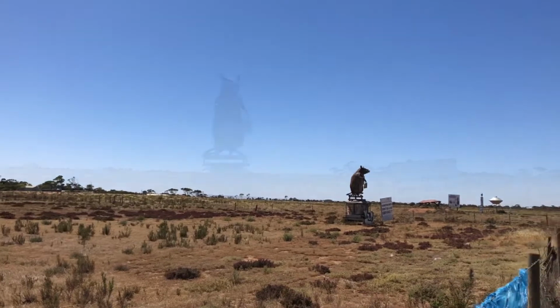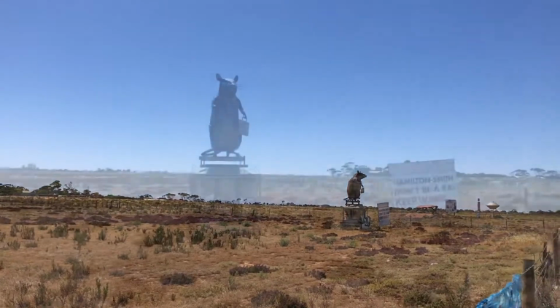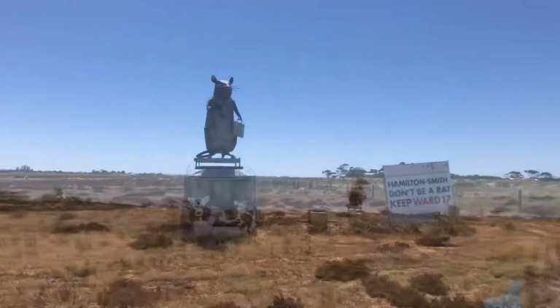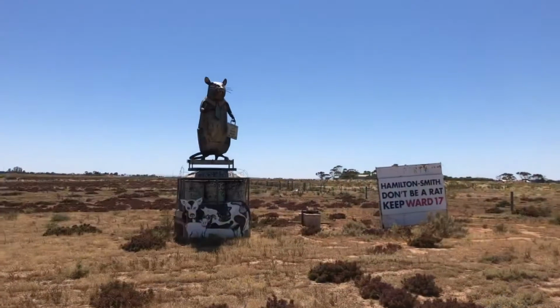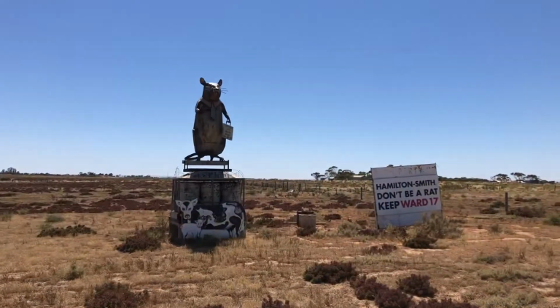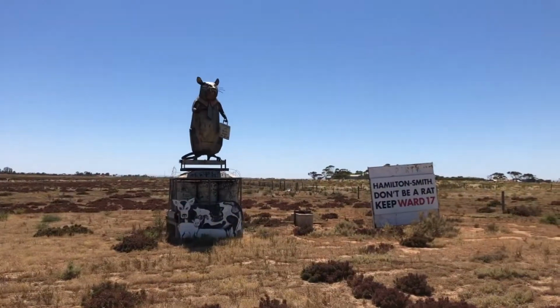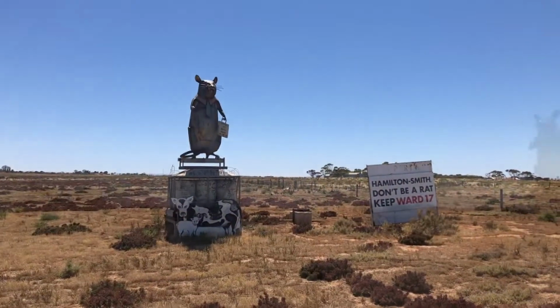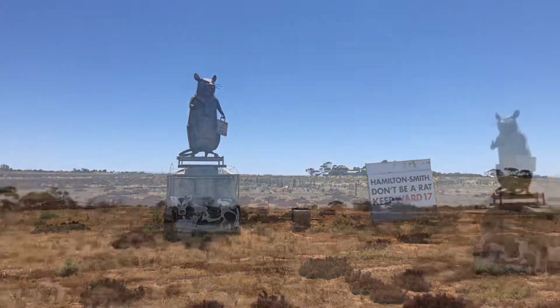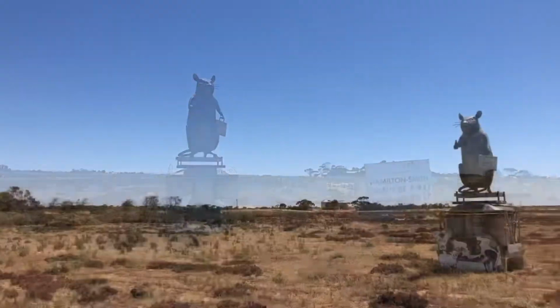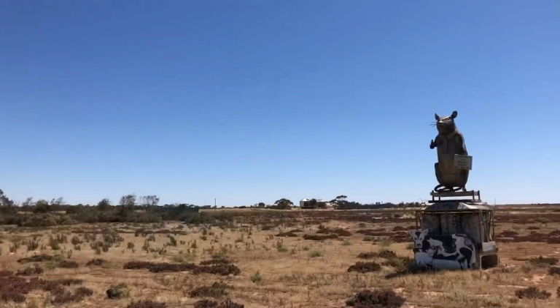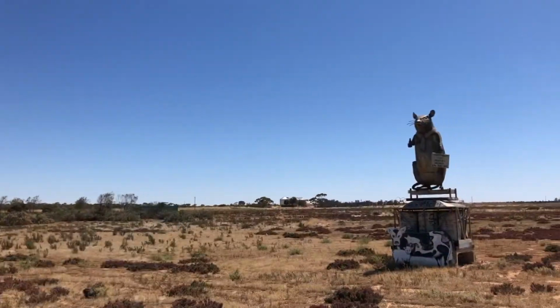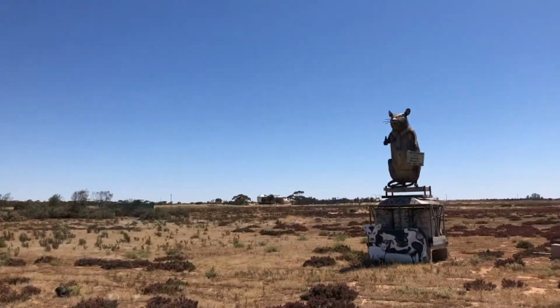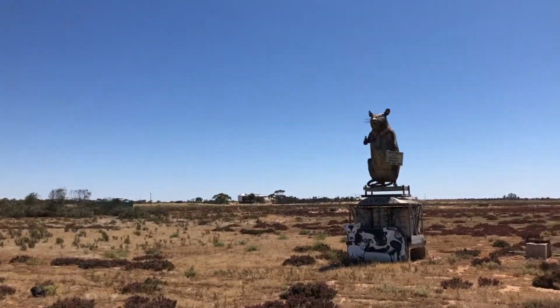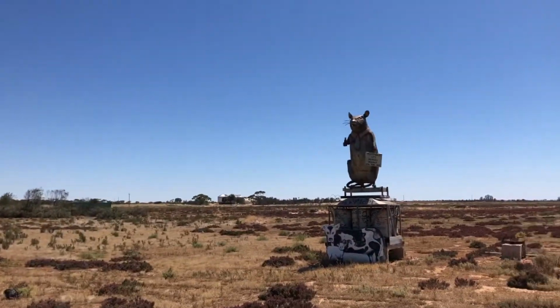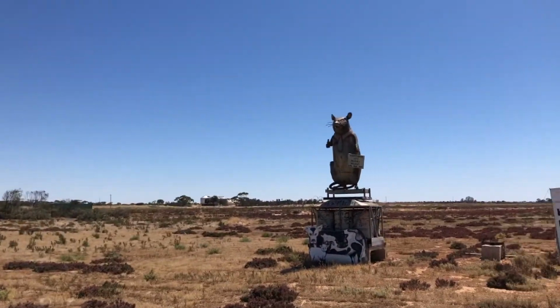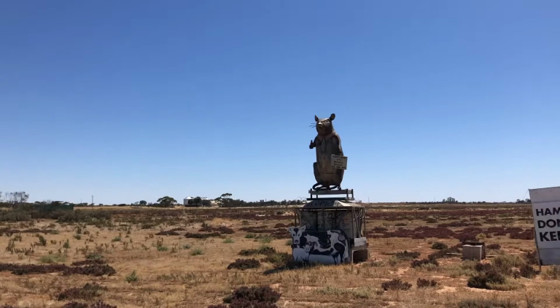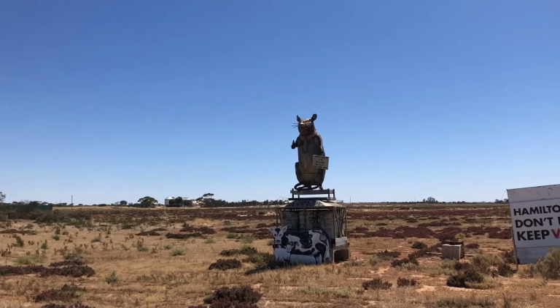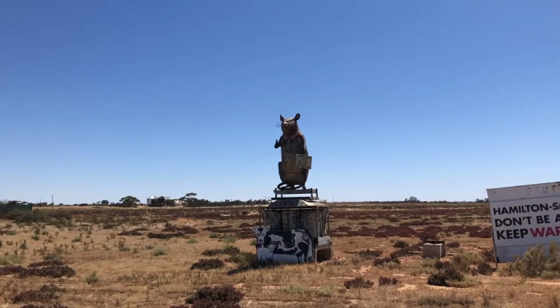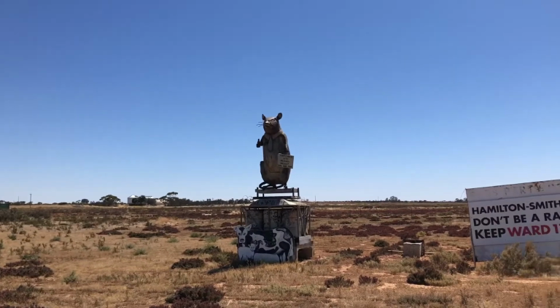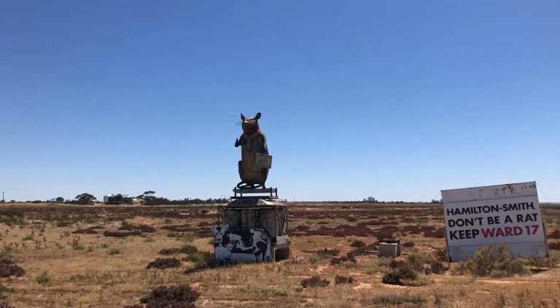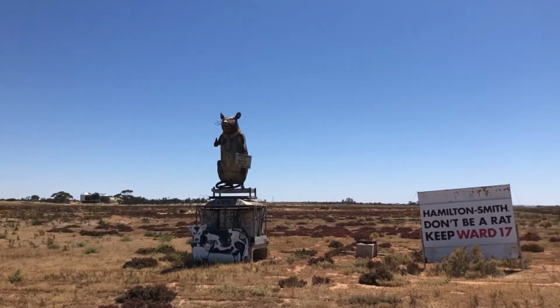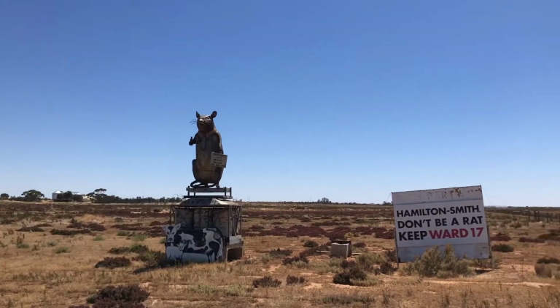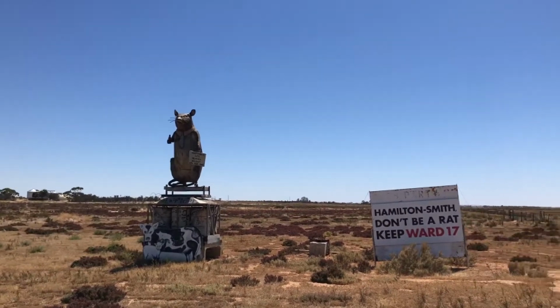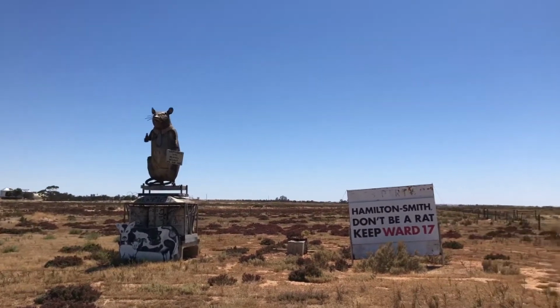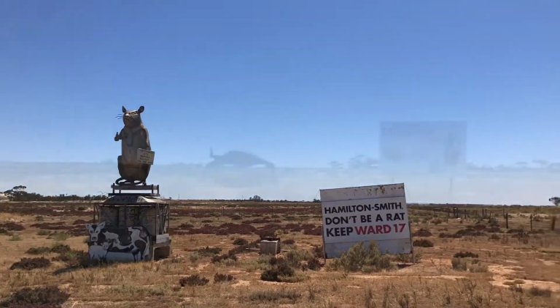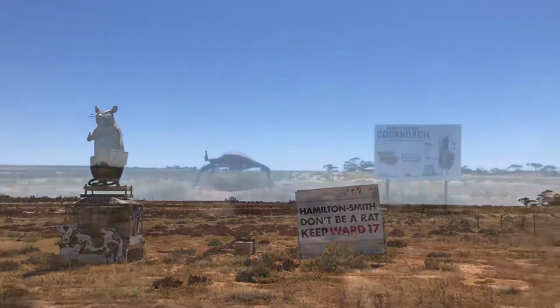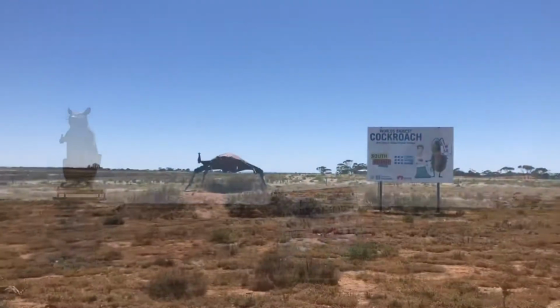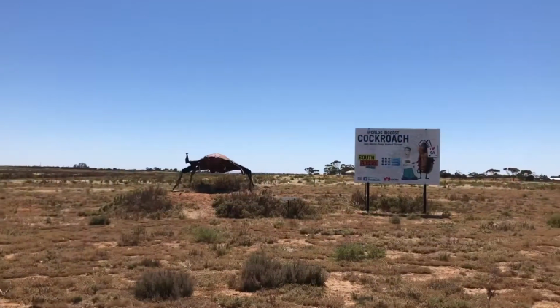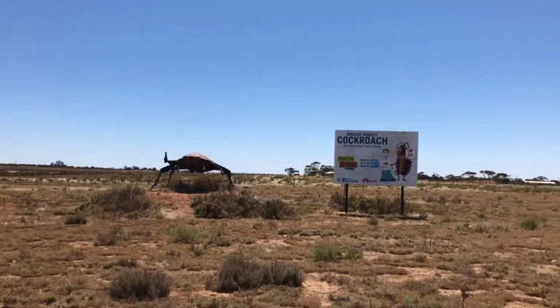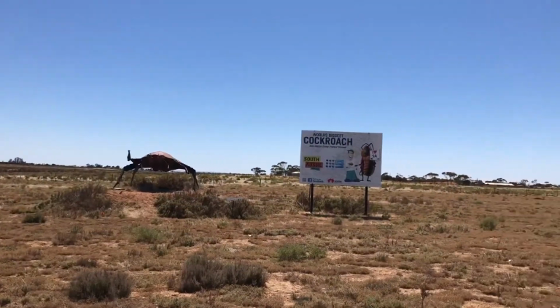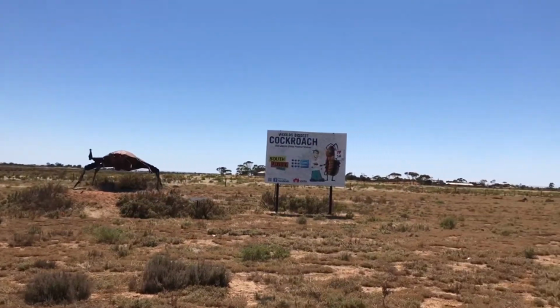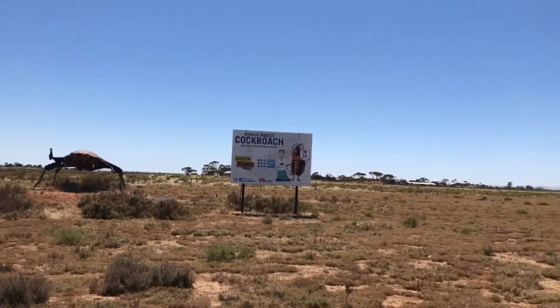So on the side of the road, as you're coming back from Port Wakefield through to Adelaide, you'll find these artworks.